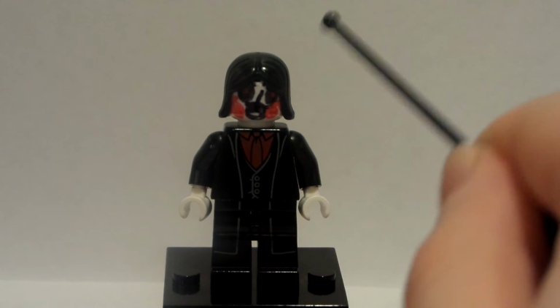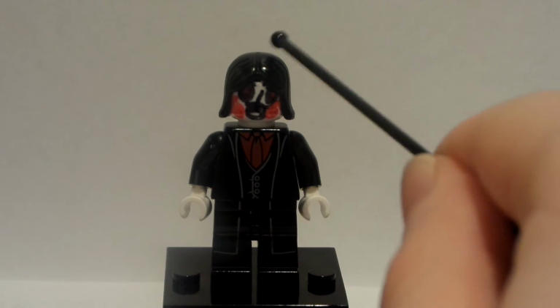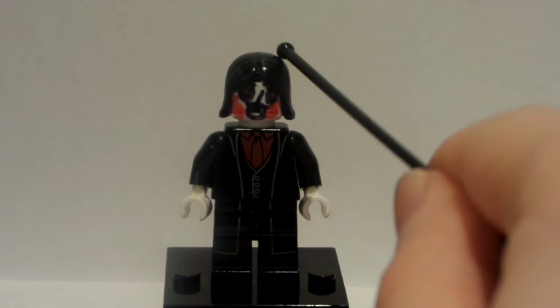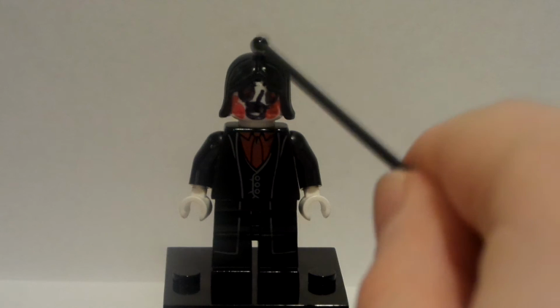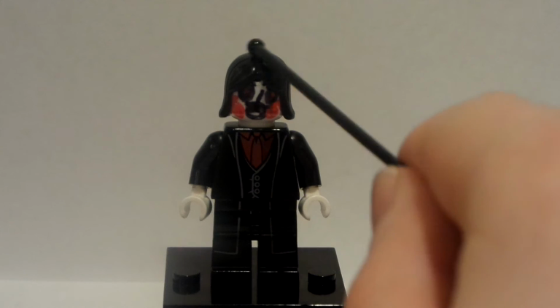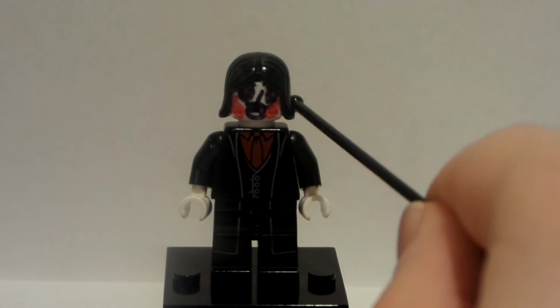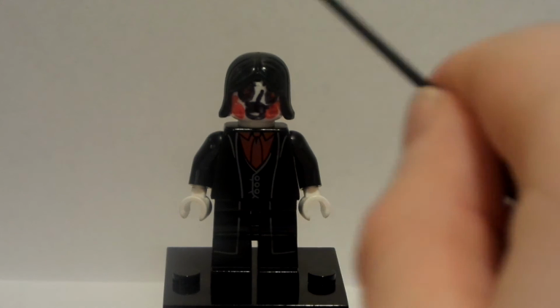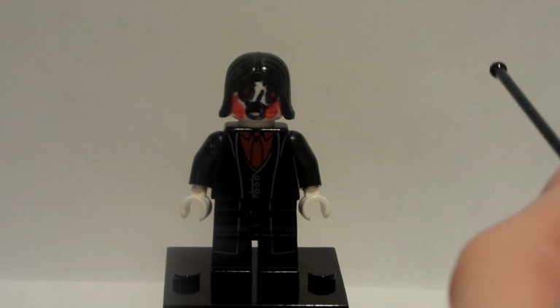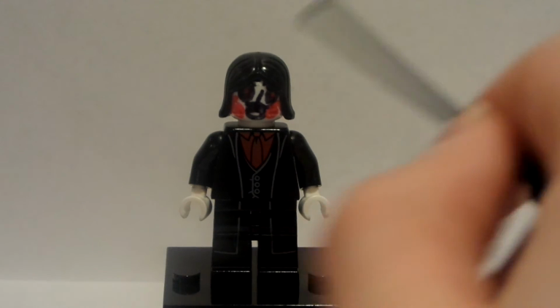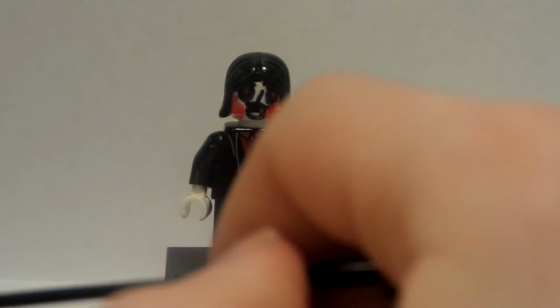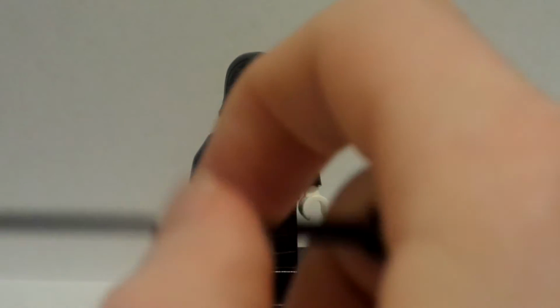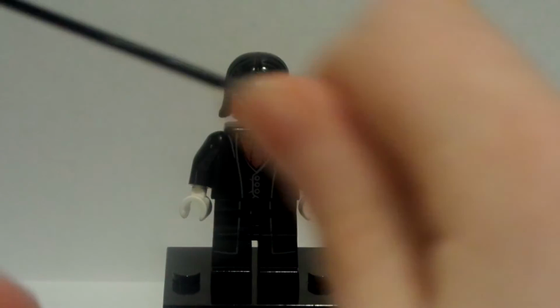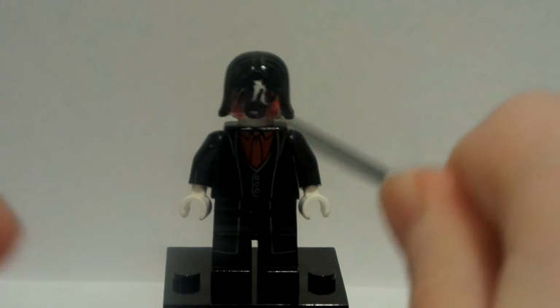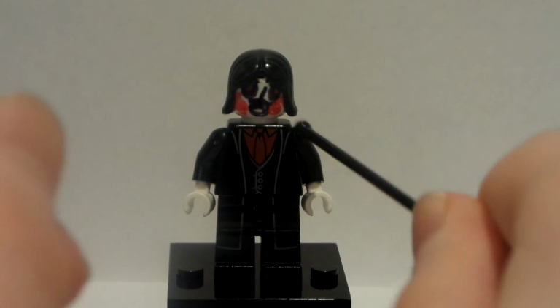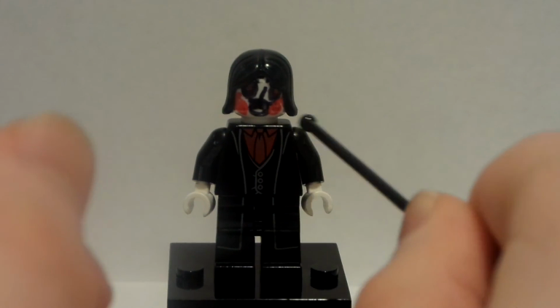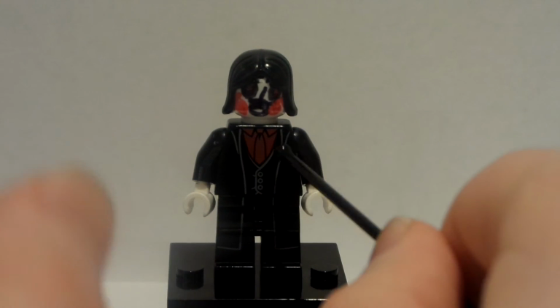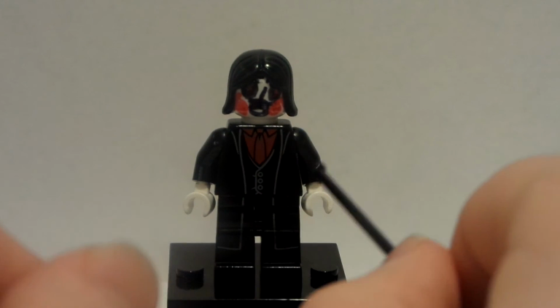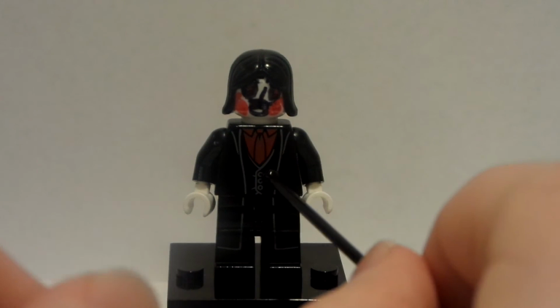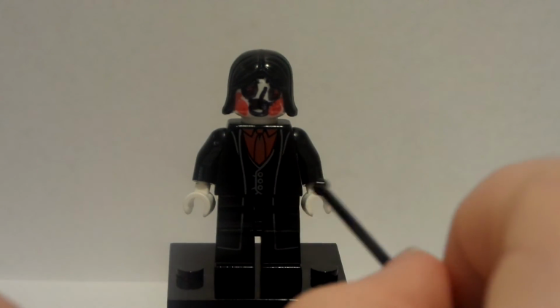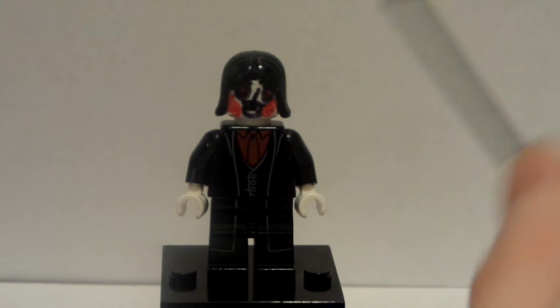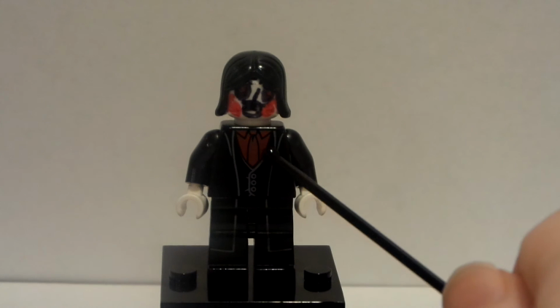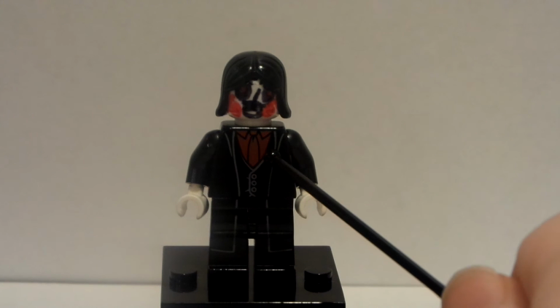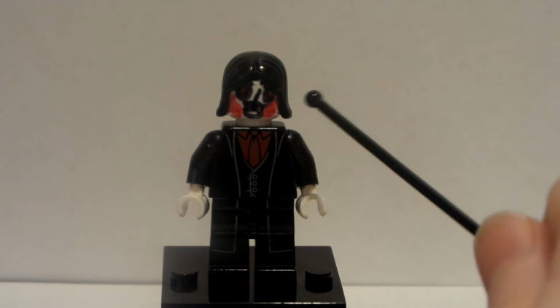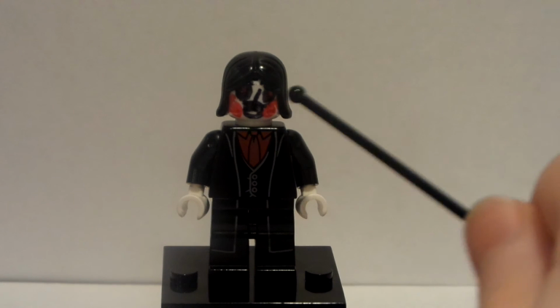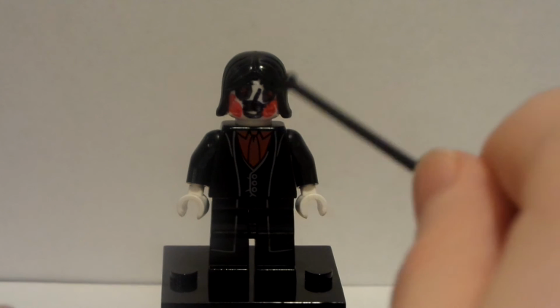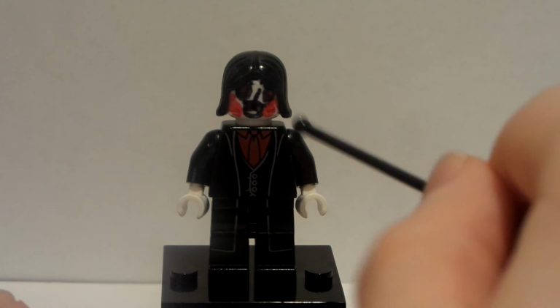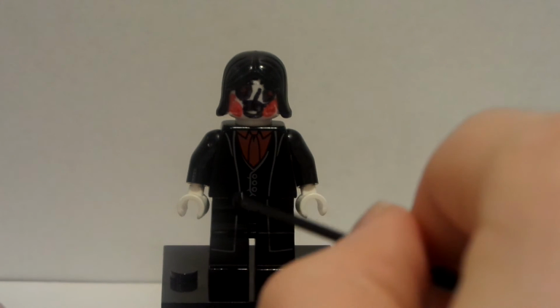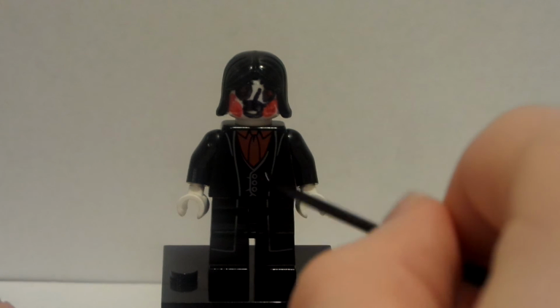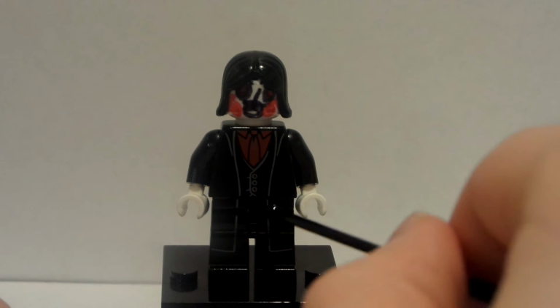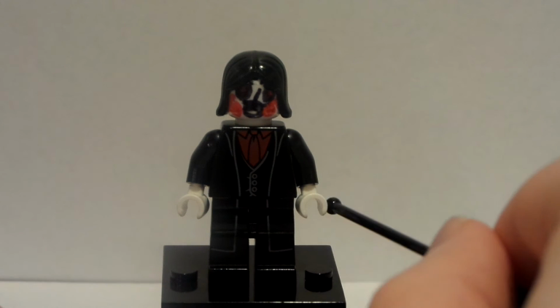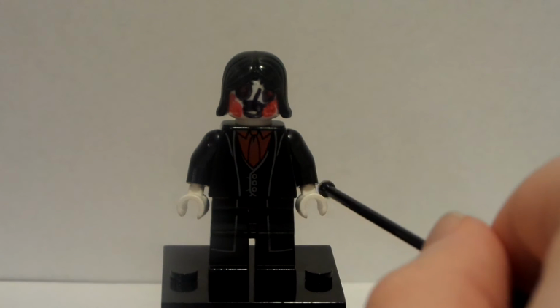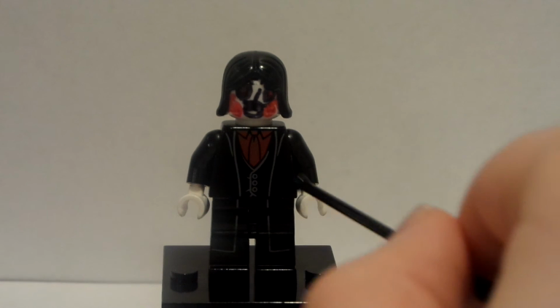I think this is Snape's hair, by the way. So if you have Snape from the Lego Harry Potter line, that is pretty rare — but if you have it, hooray! And then I just put some white hands here.